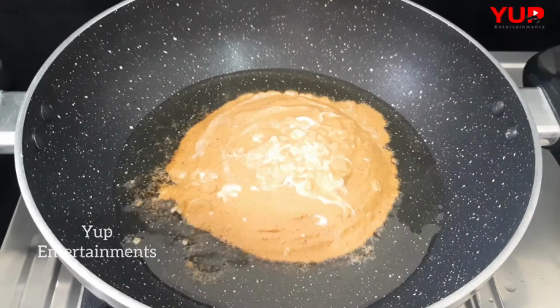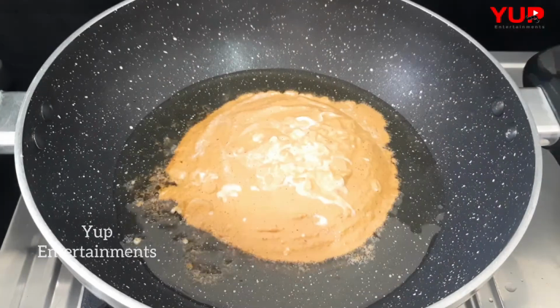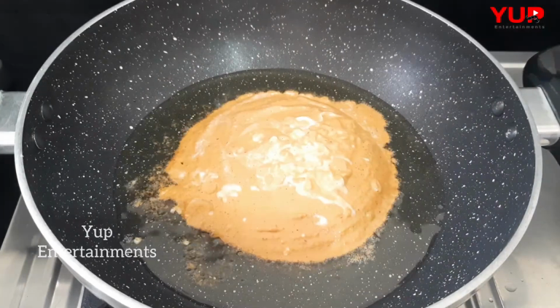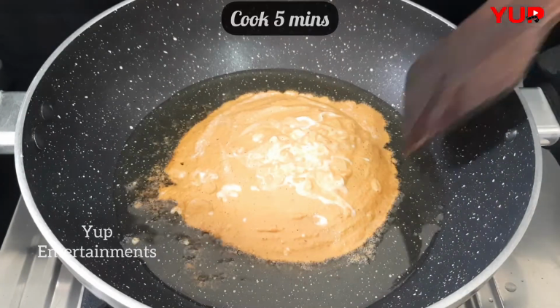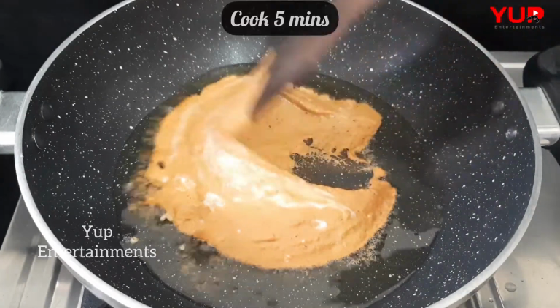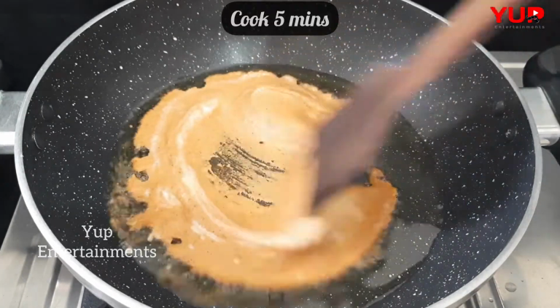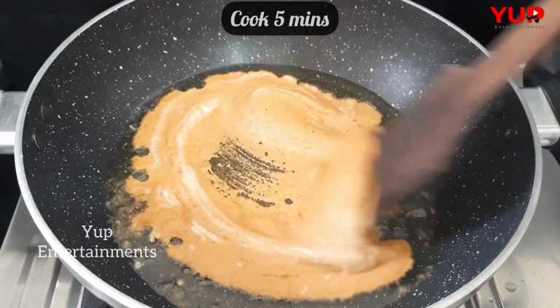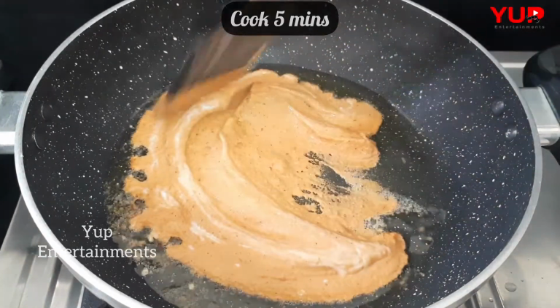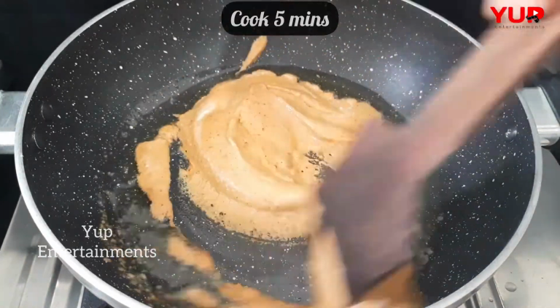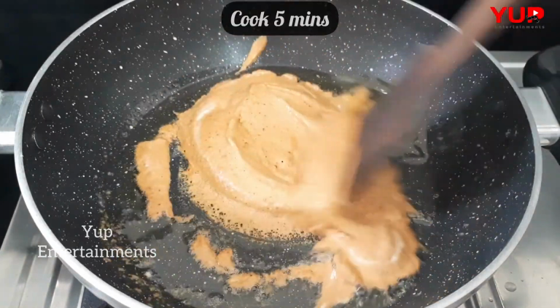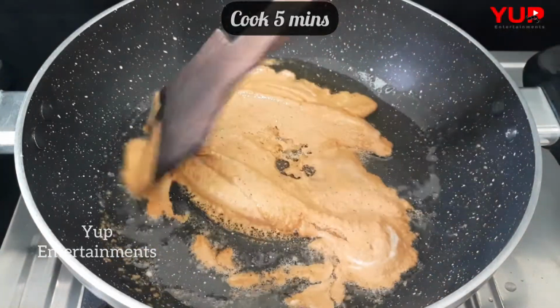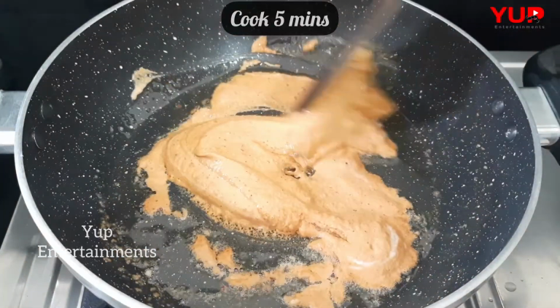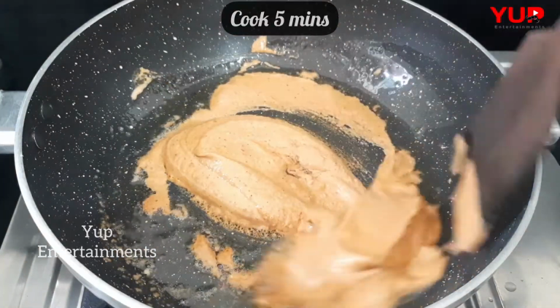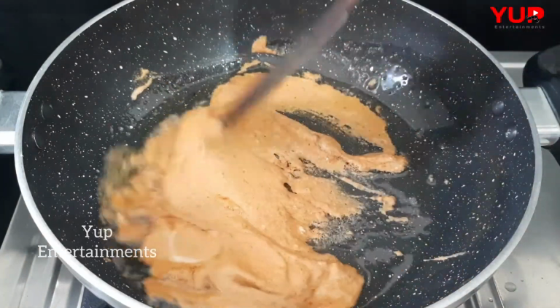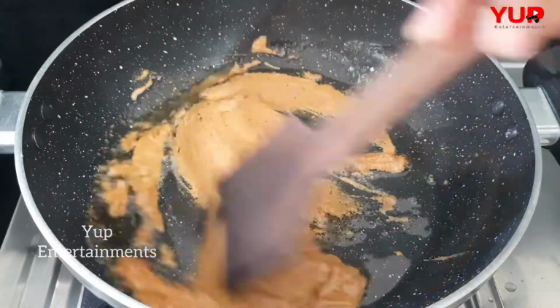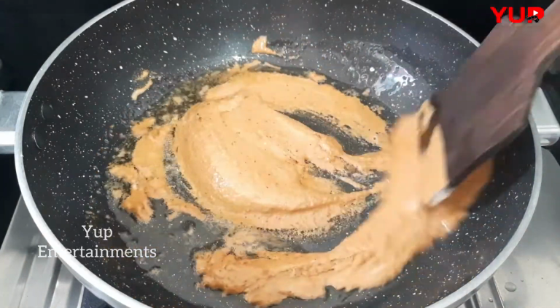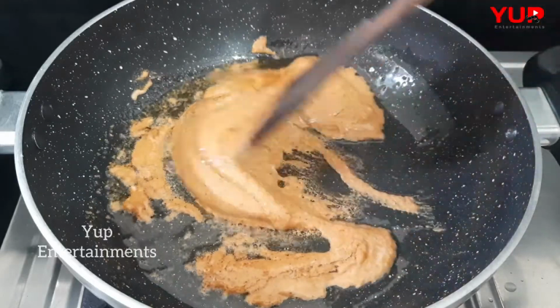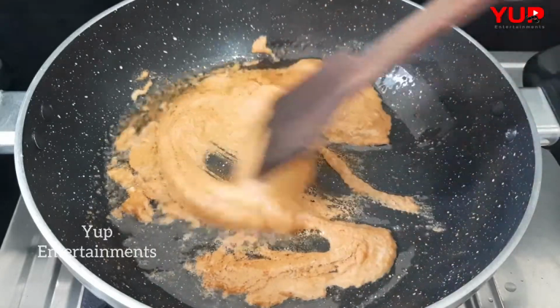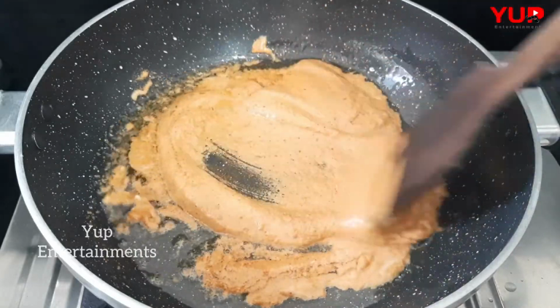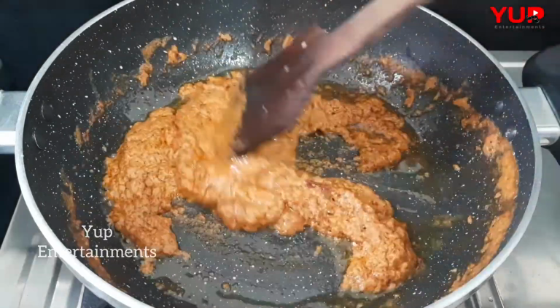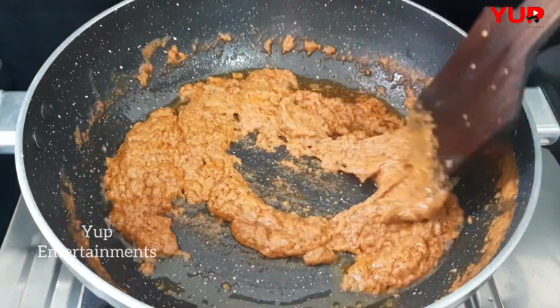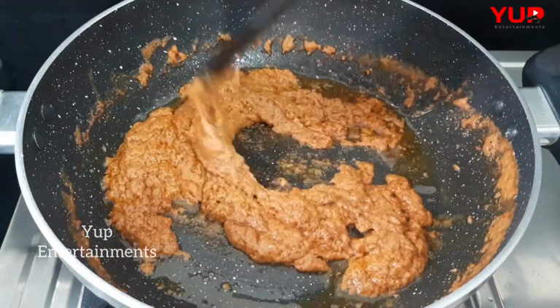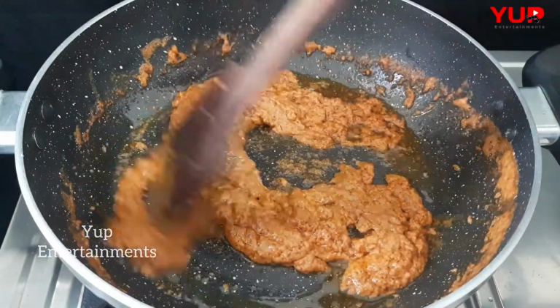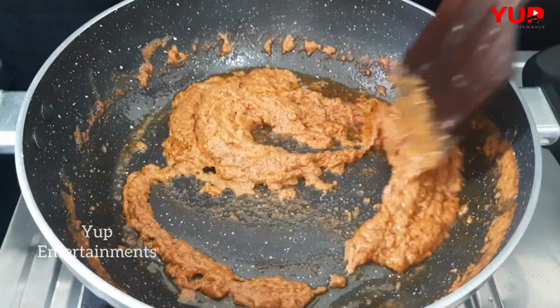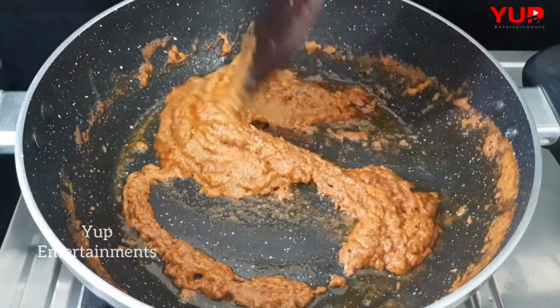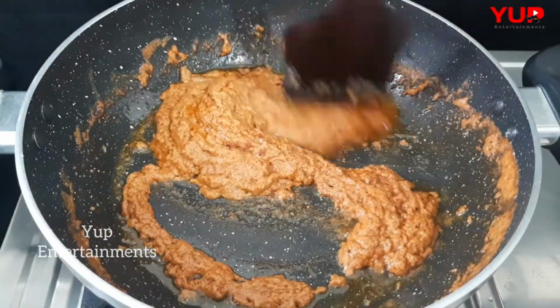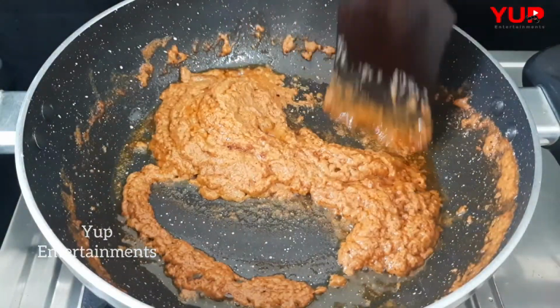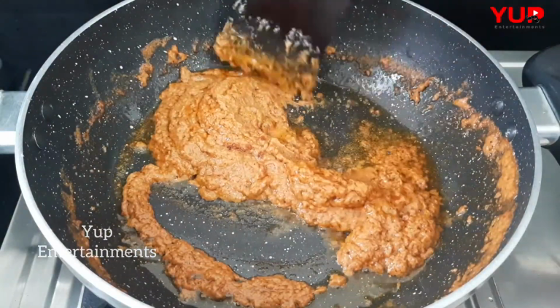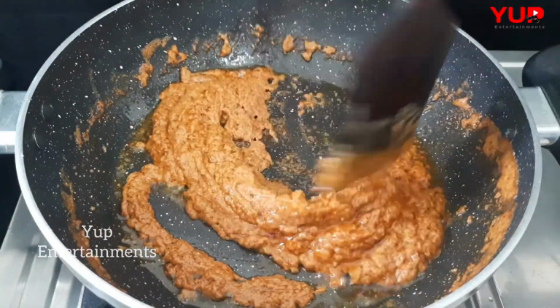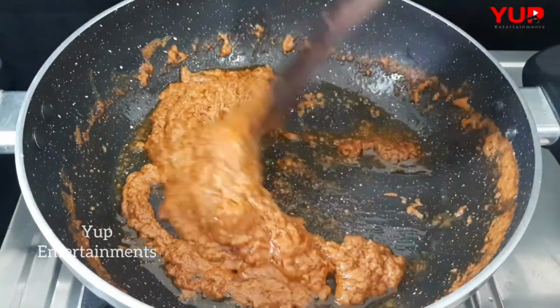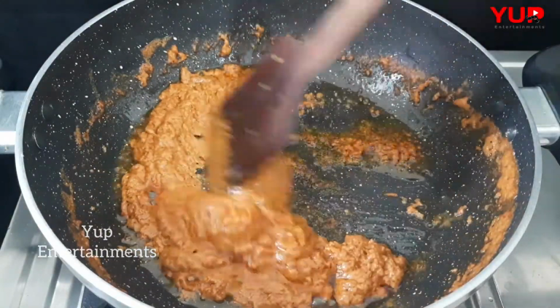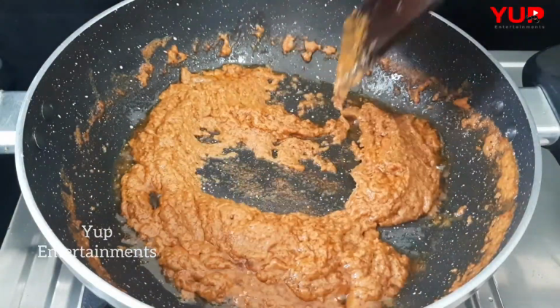Use 3 tbsp of oil. Cook it for 5 minutes. Then cook it further and add sesame paste into the marinade.